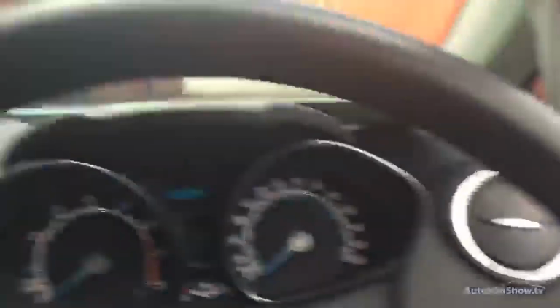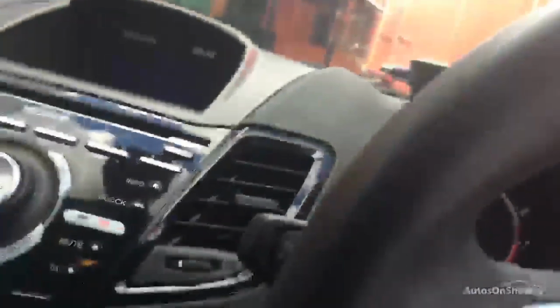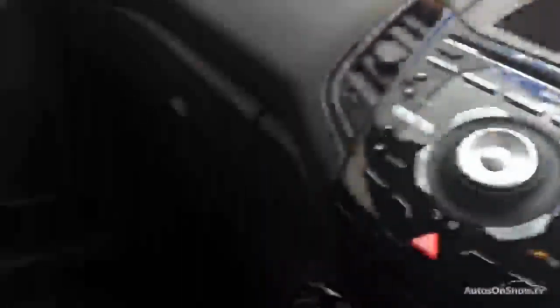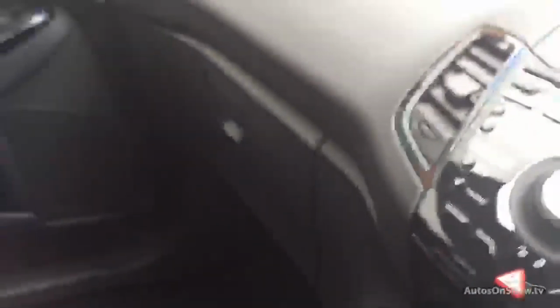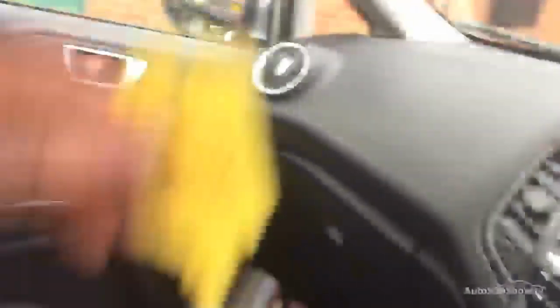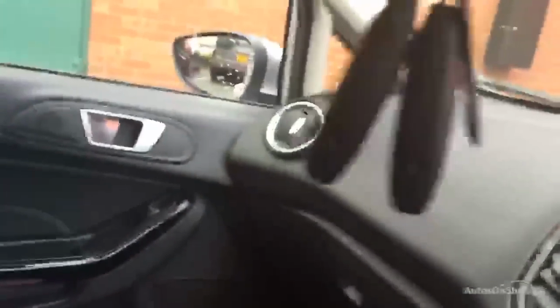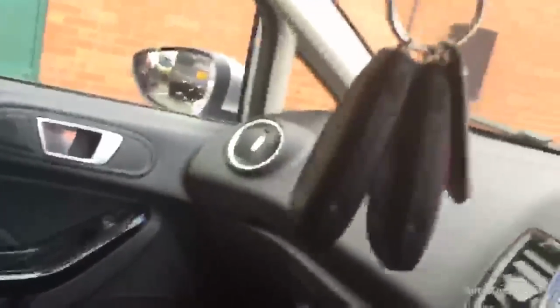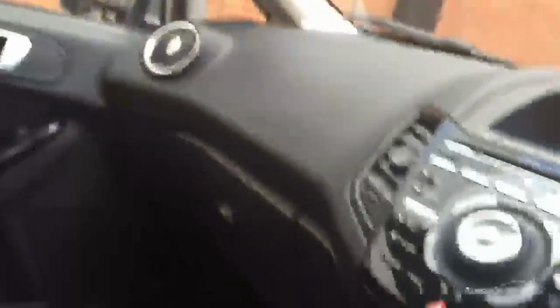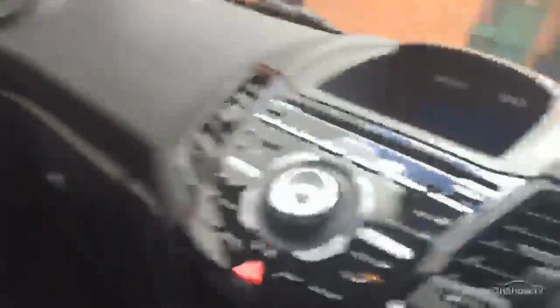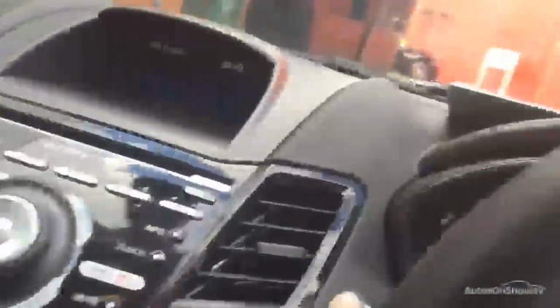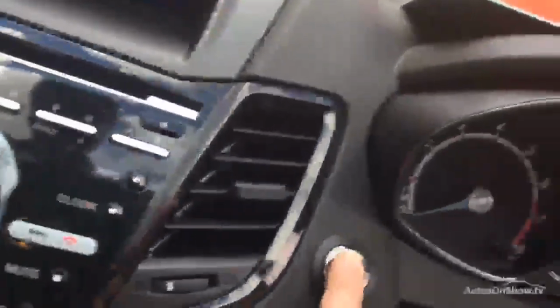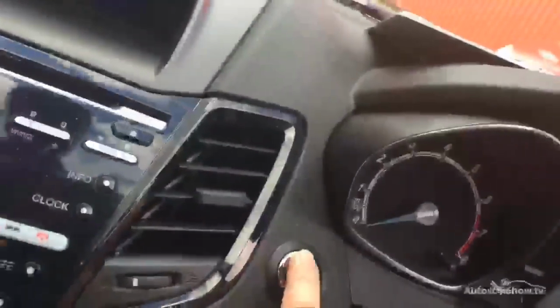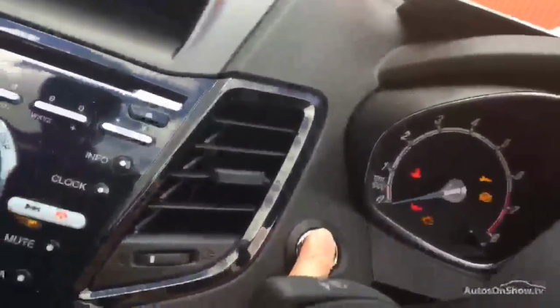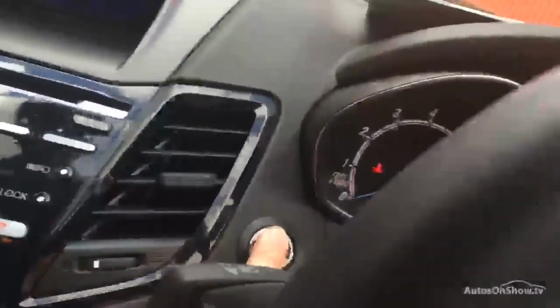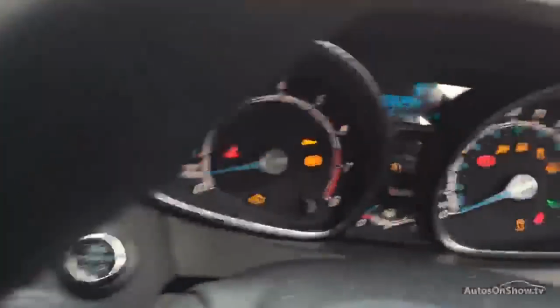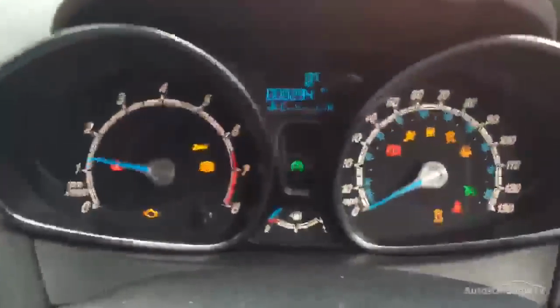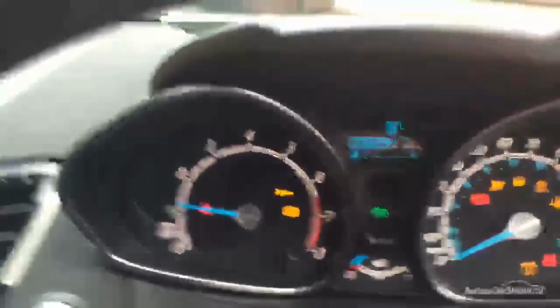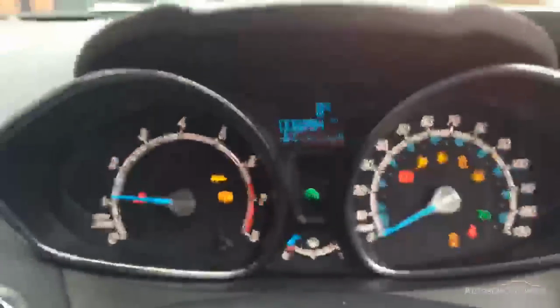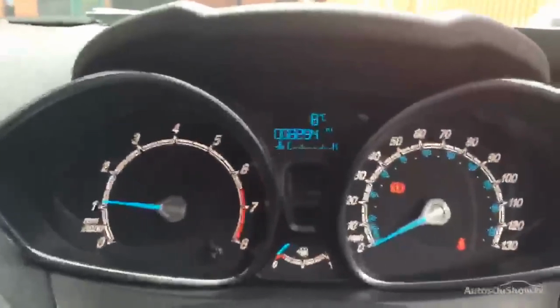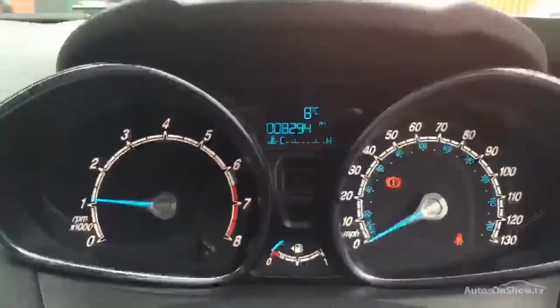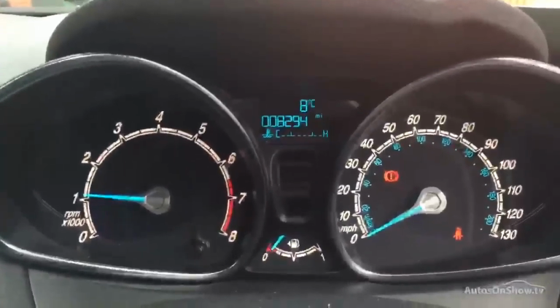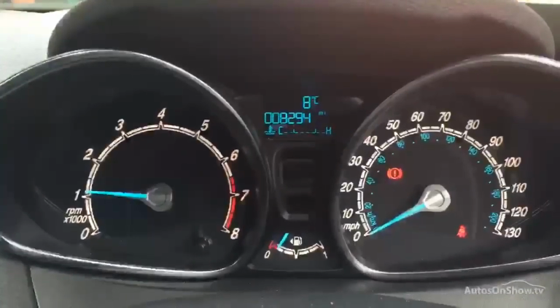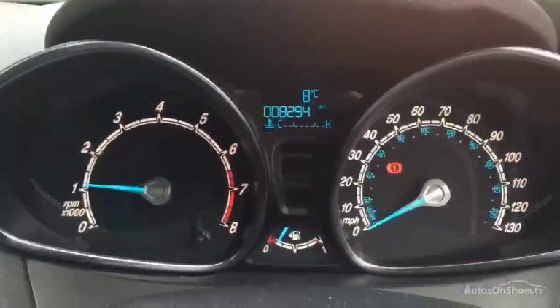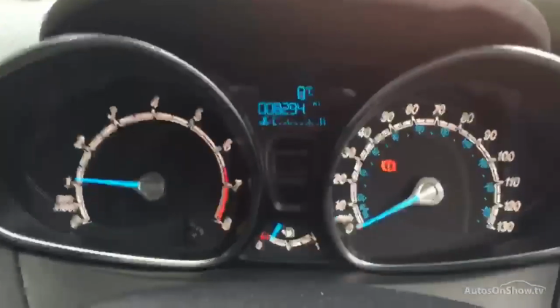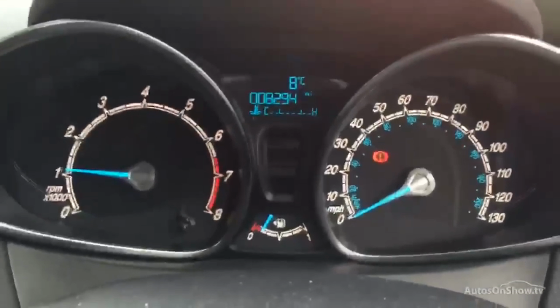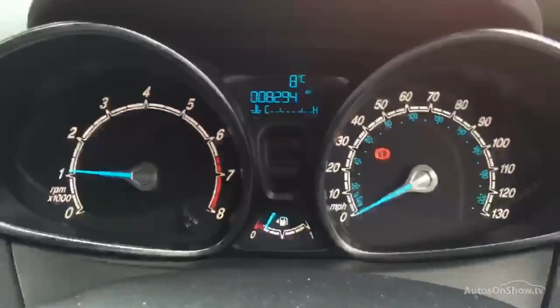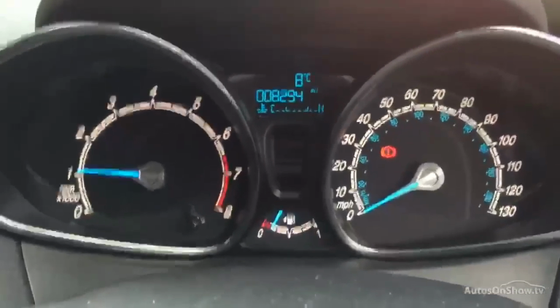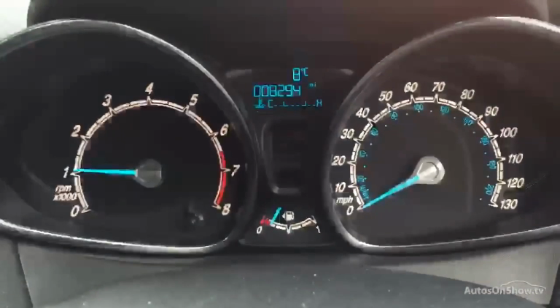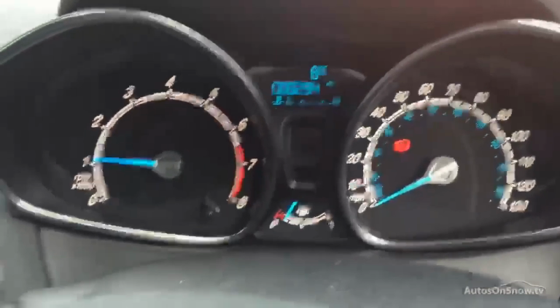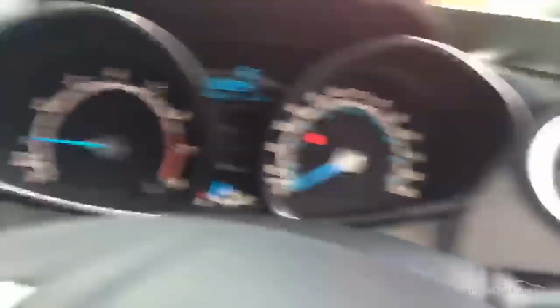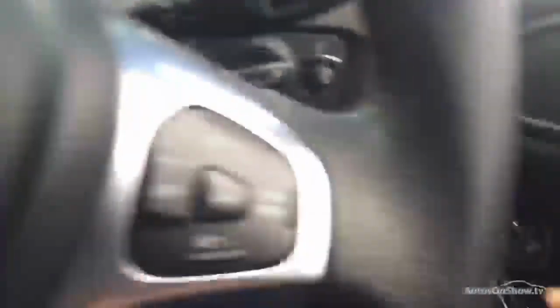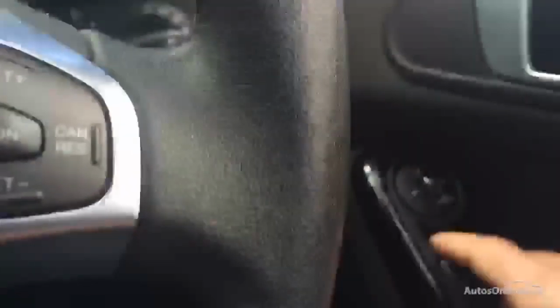We do have two keys, so both keys are present, and it is the keyless start version — press the button and the car starts up. As you can see, the exact mileage is 8,294 miles, and as you can see there are no warning lights on the car.